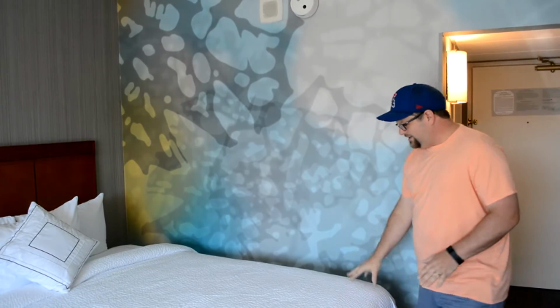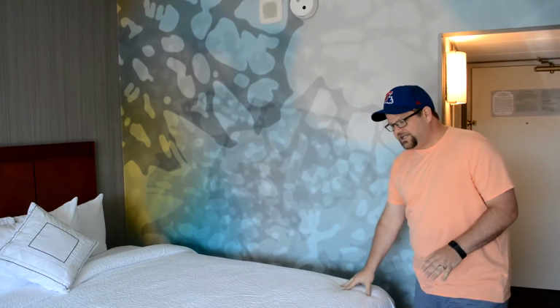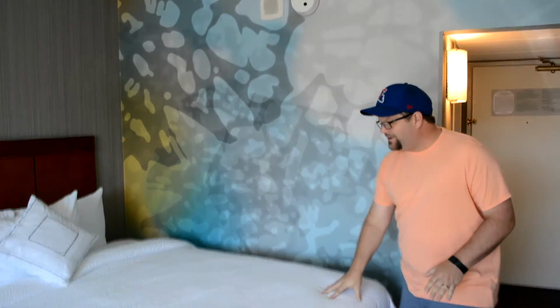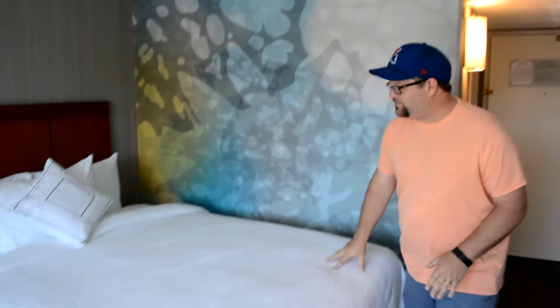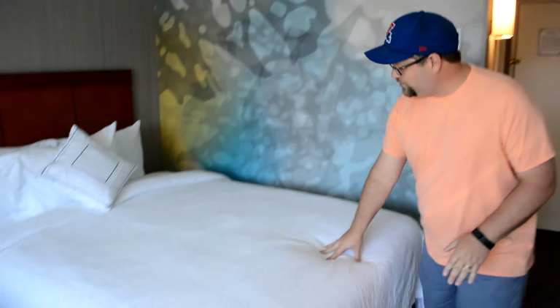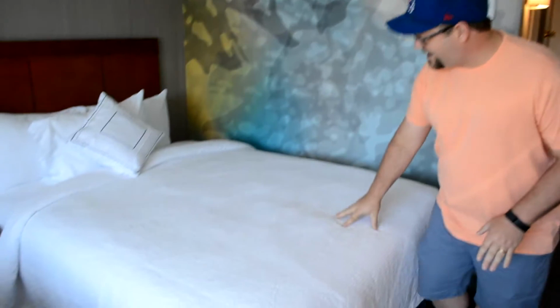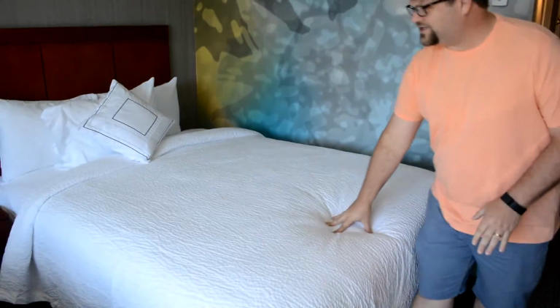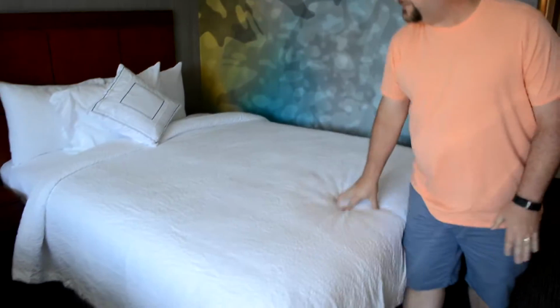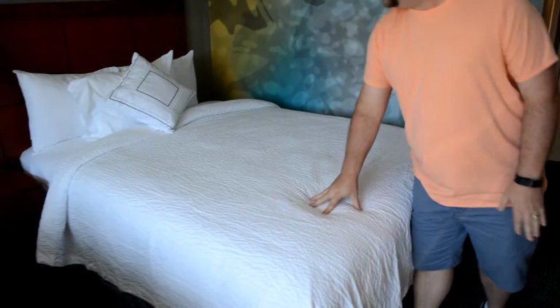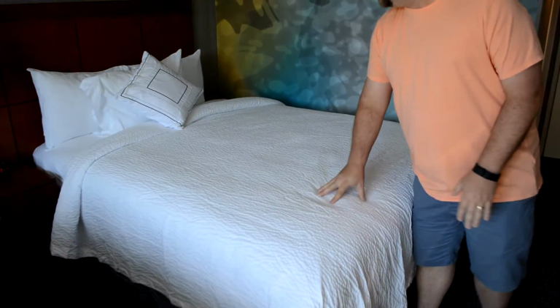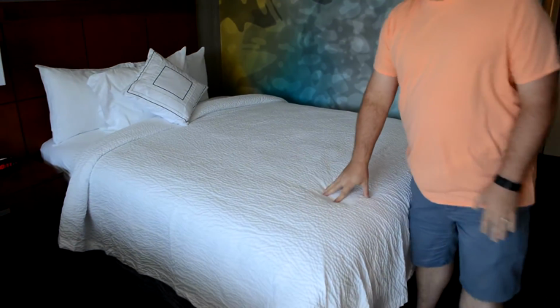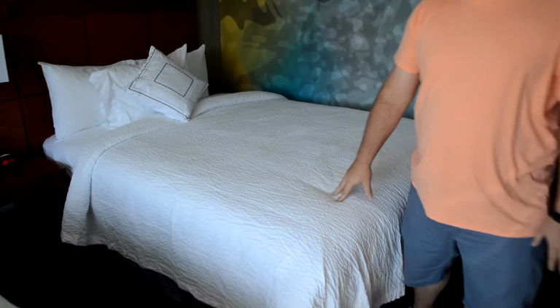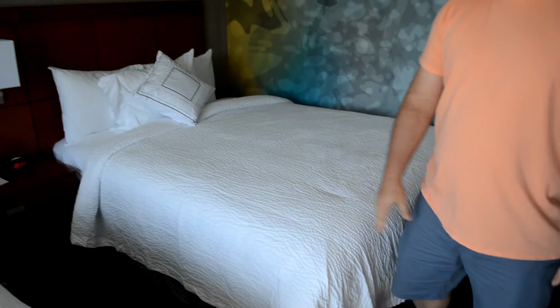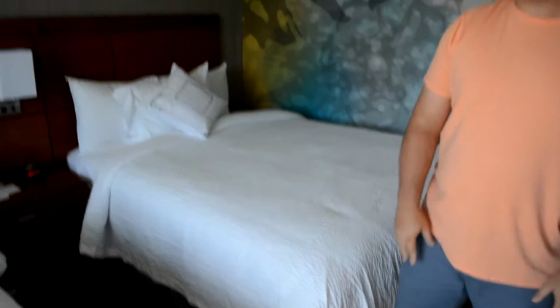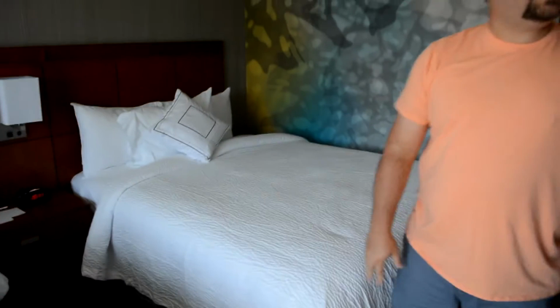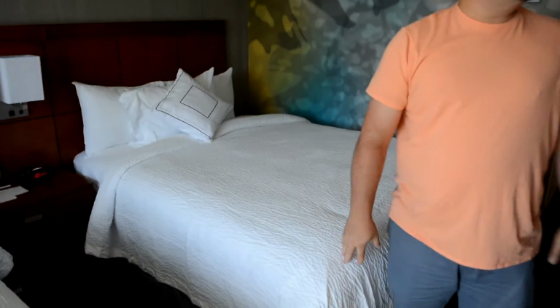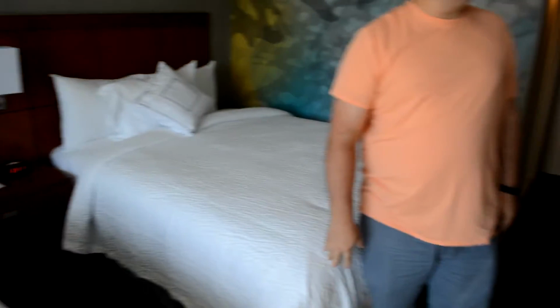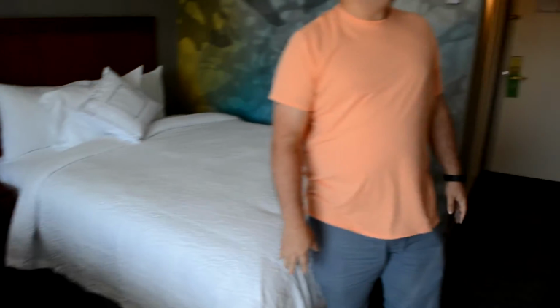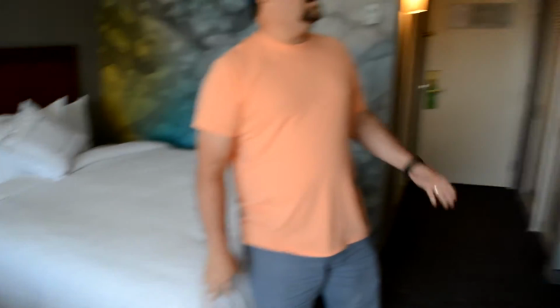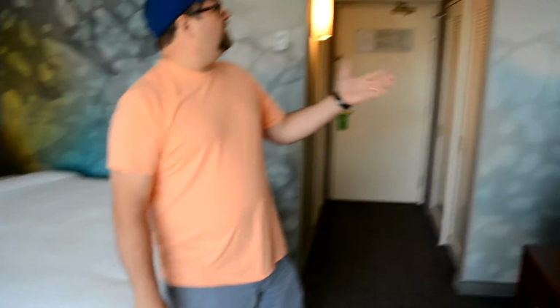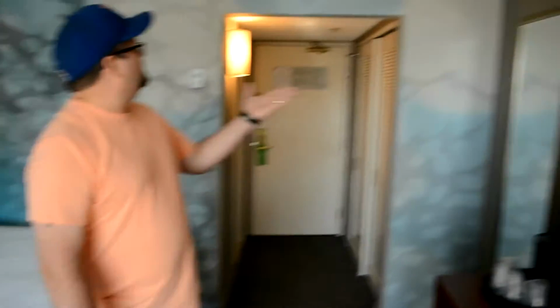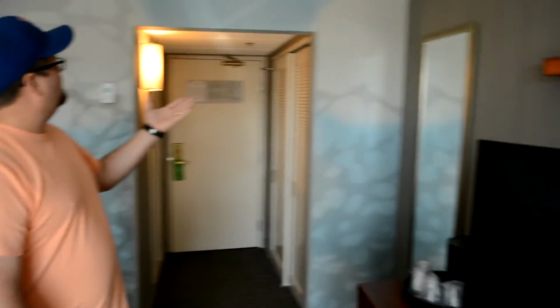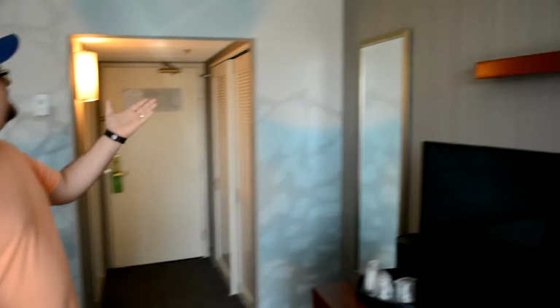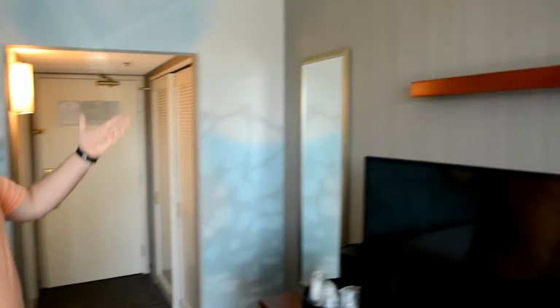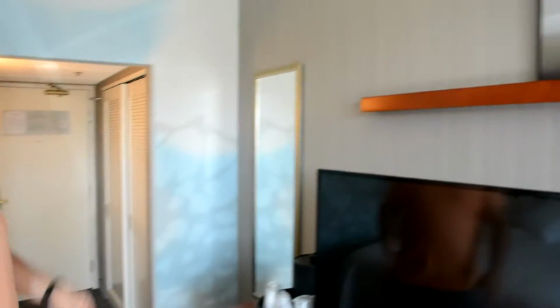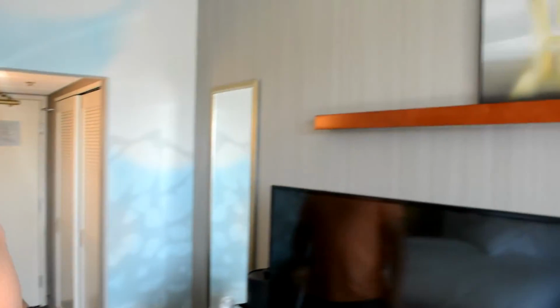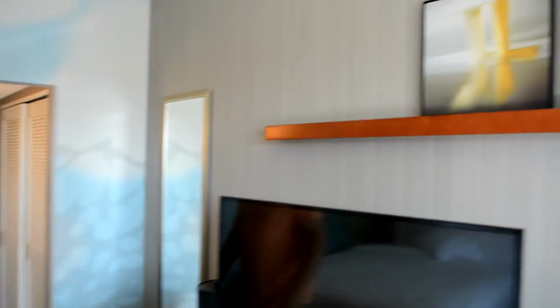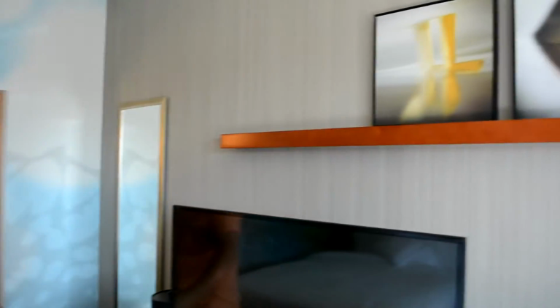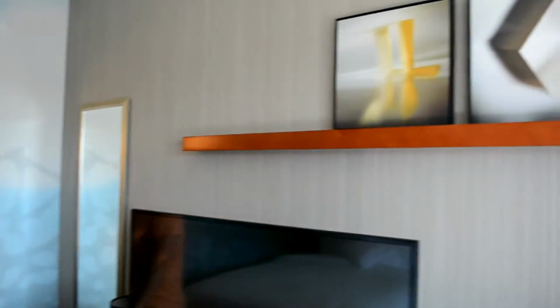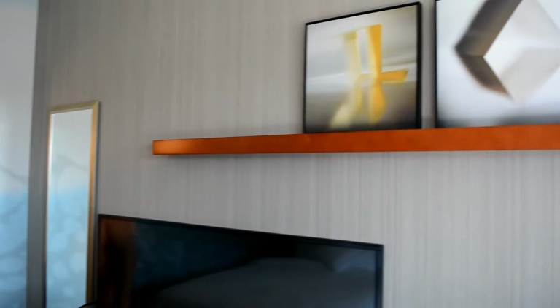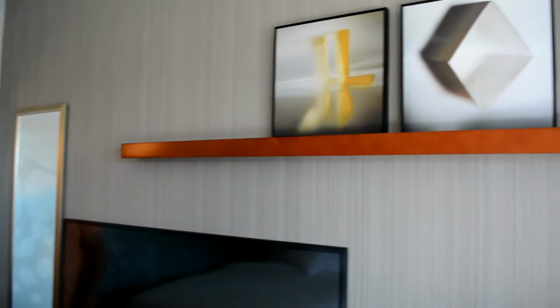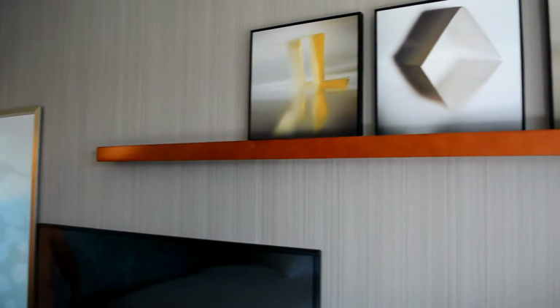They're telling me the beds are new — soft, plush, really nice beds. Jeez Louise, look at it. And the textures on the wallpaper too. It's pretty nice. It's really nice.